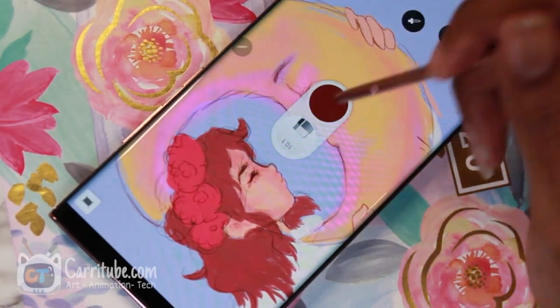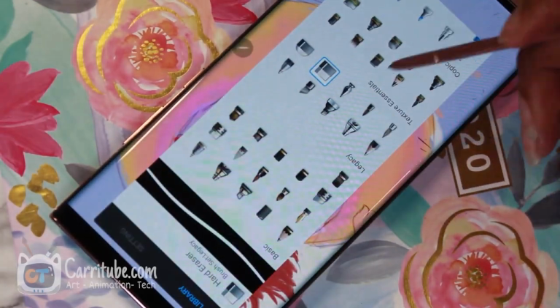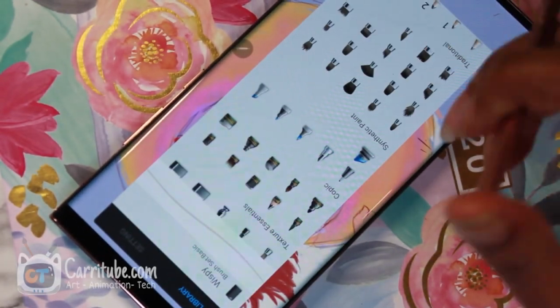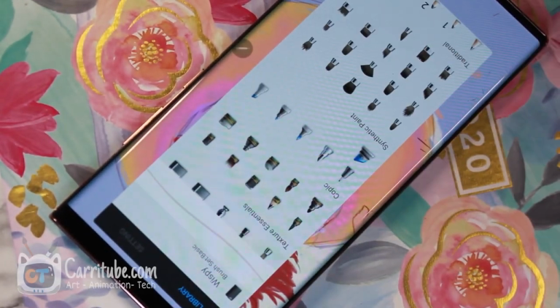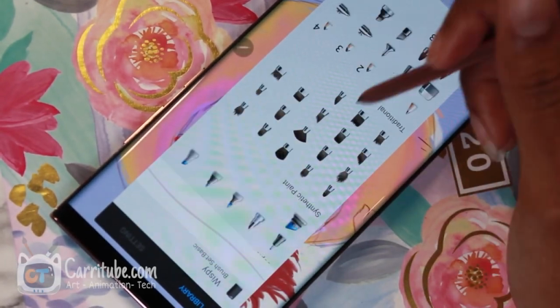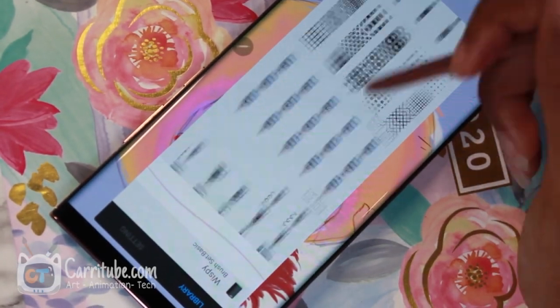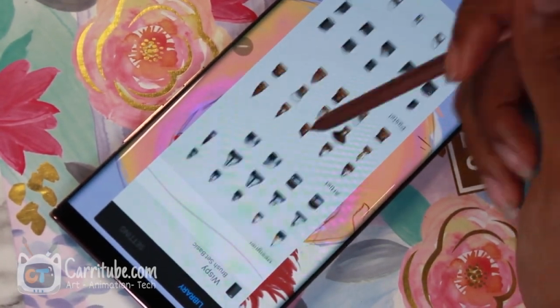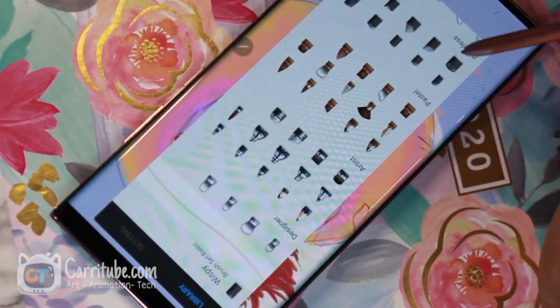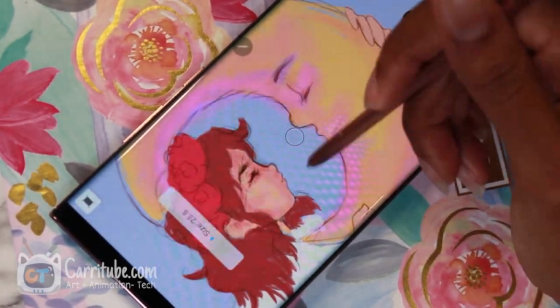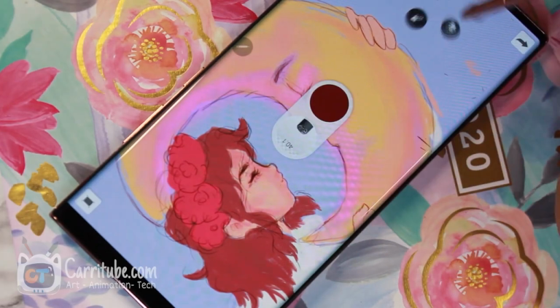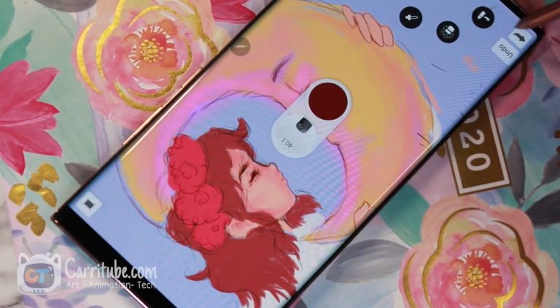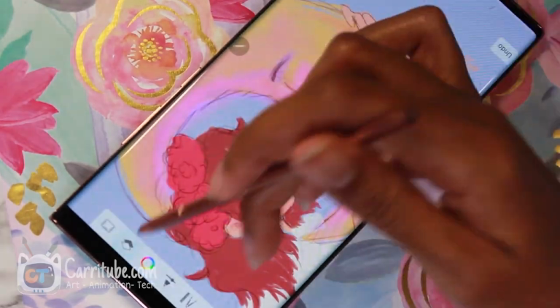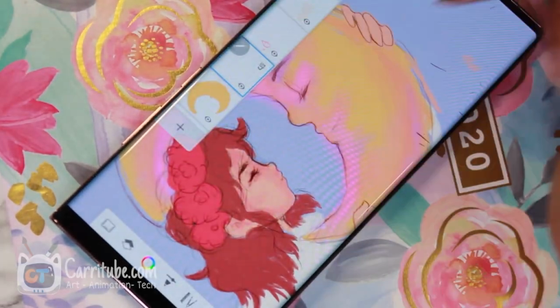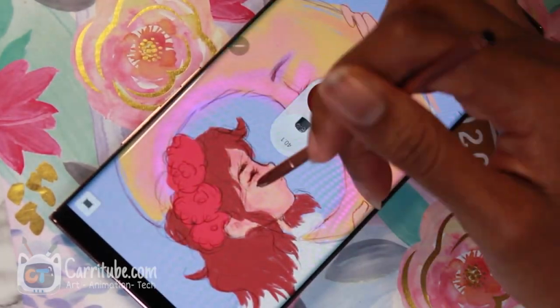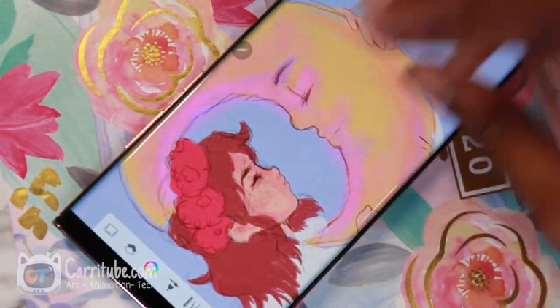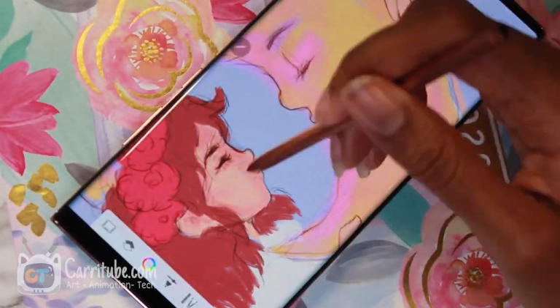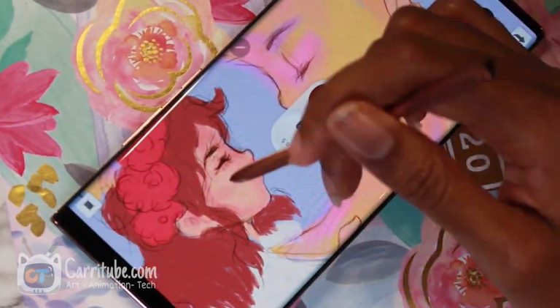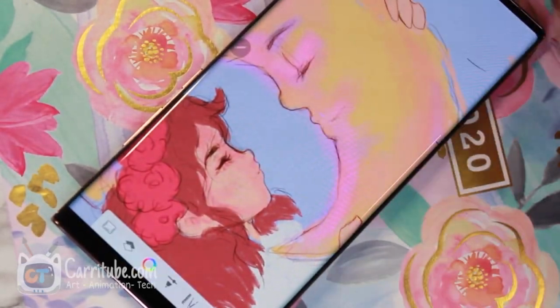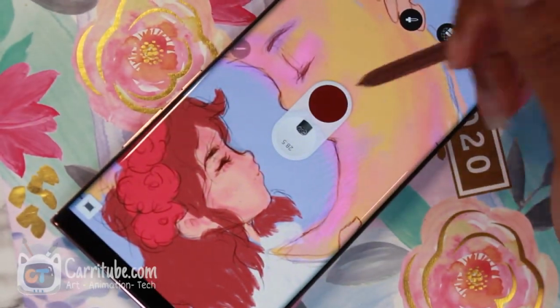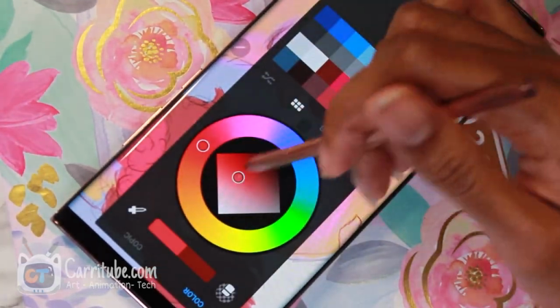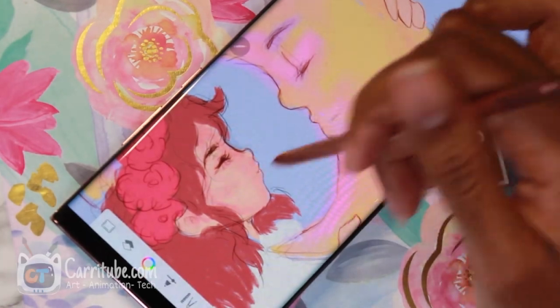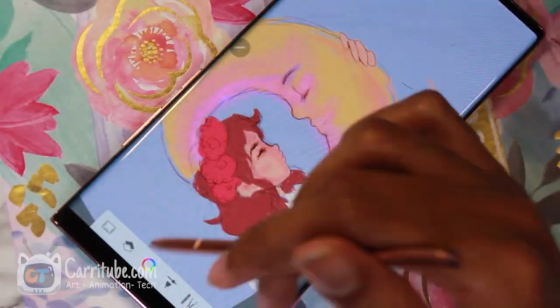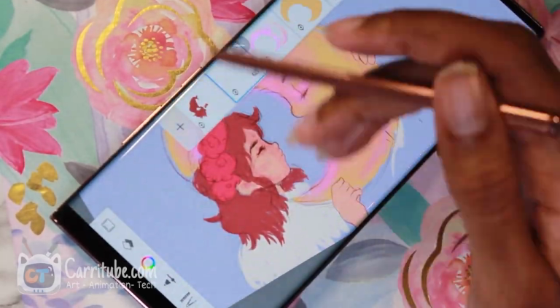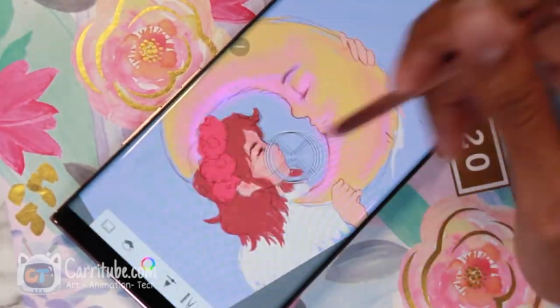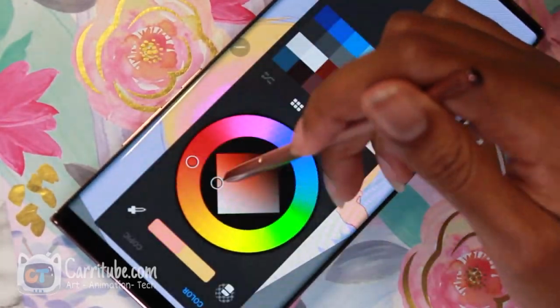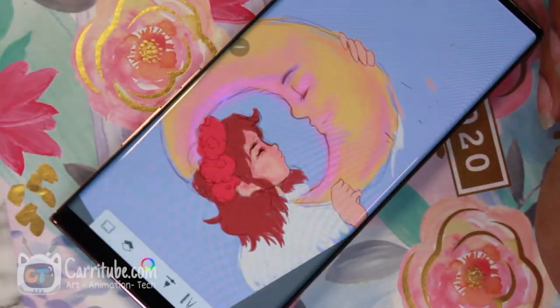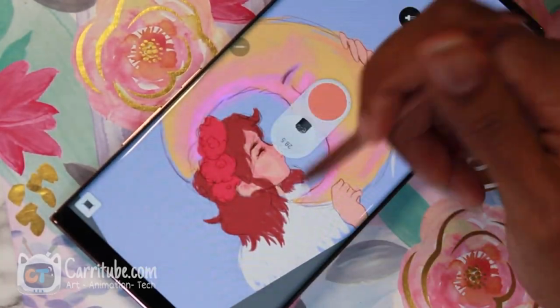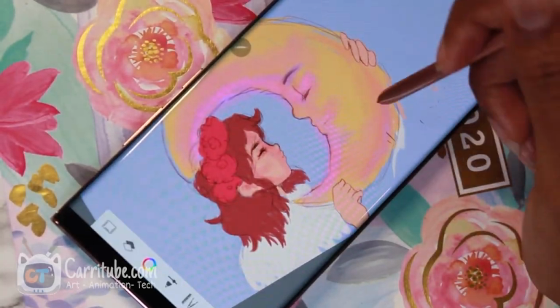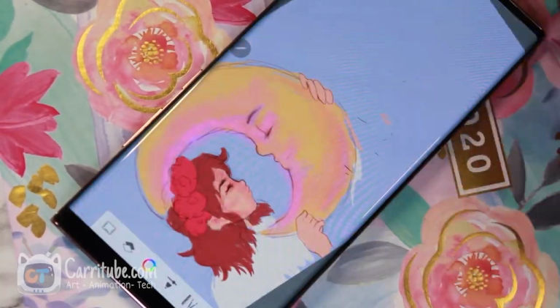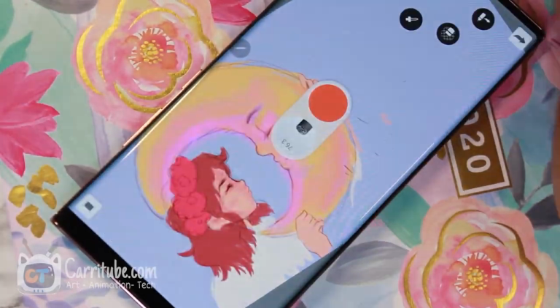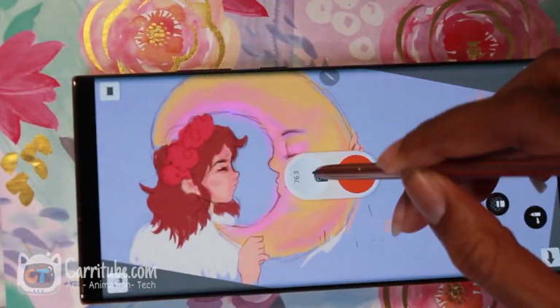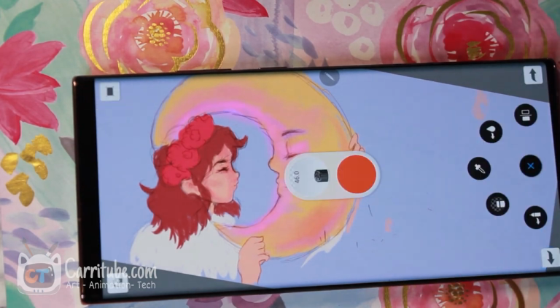I'm so excited about the future of this right now. This is the peak of the hardware. I'm so passionate about the Note series because it's so useful being able to draw in inconvenient places — like me drawing at work.